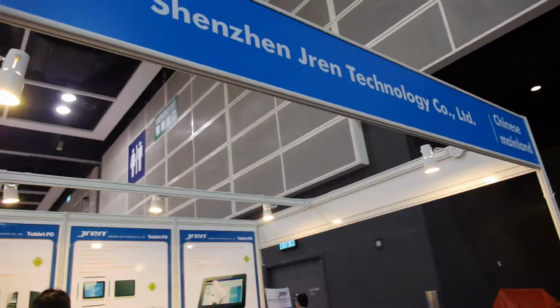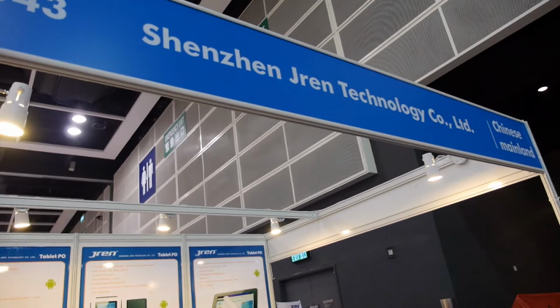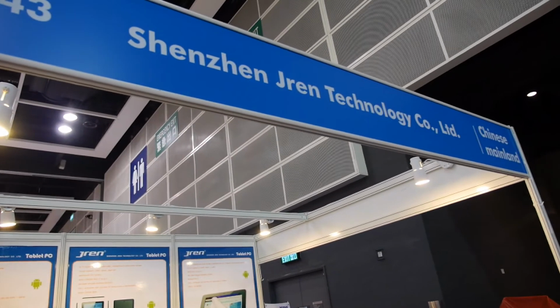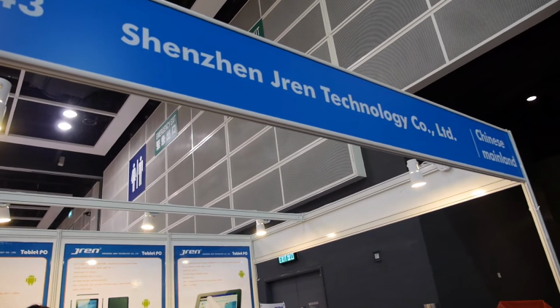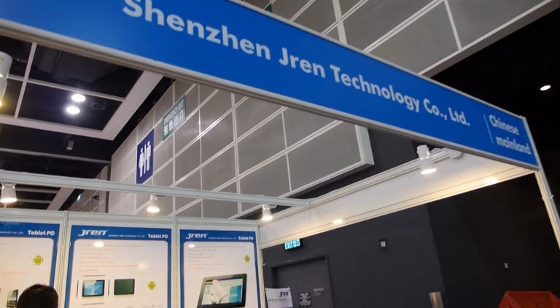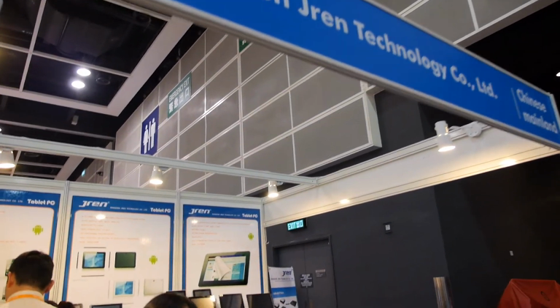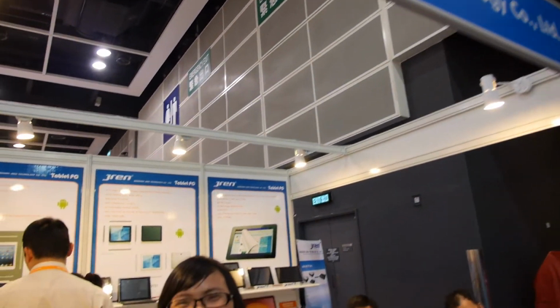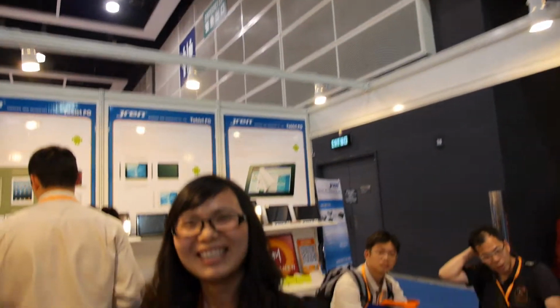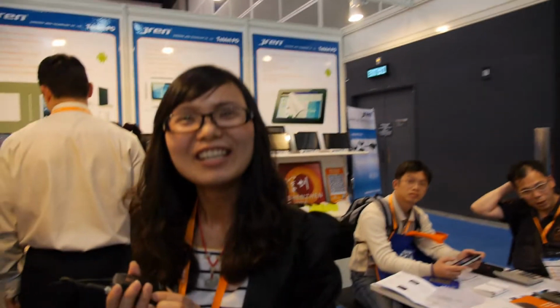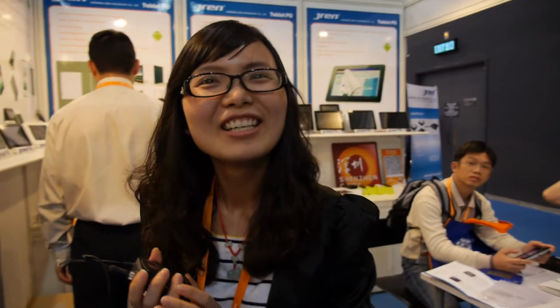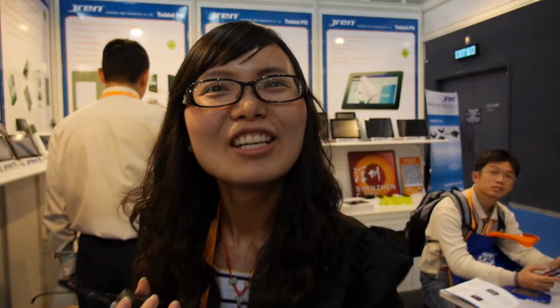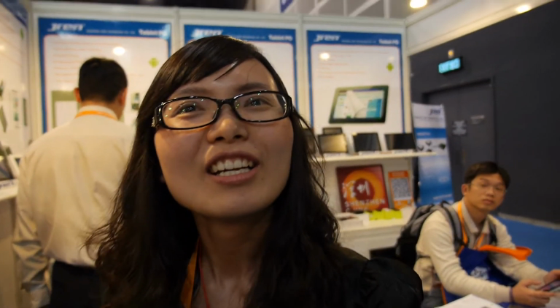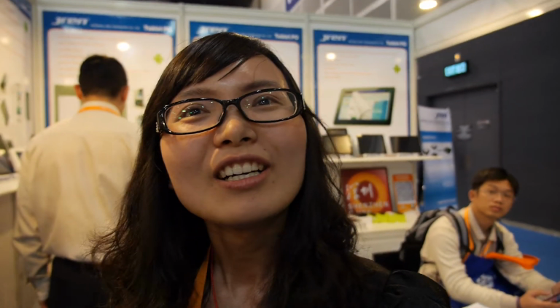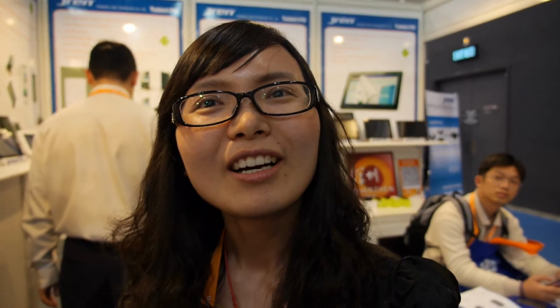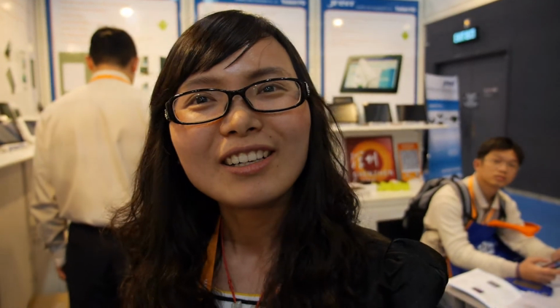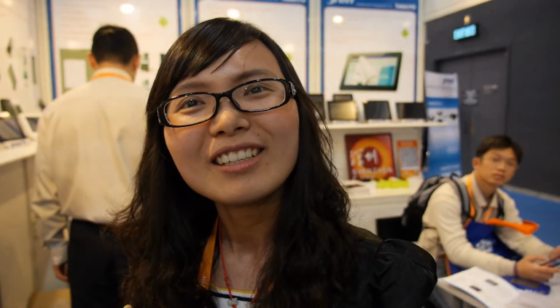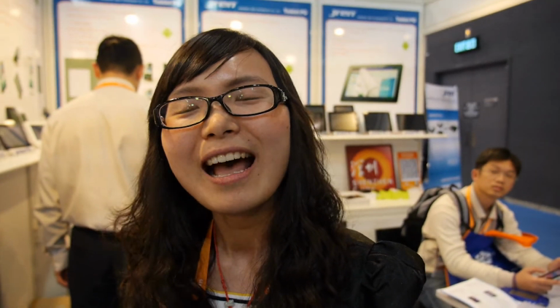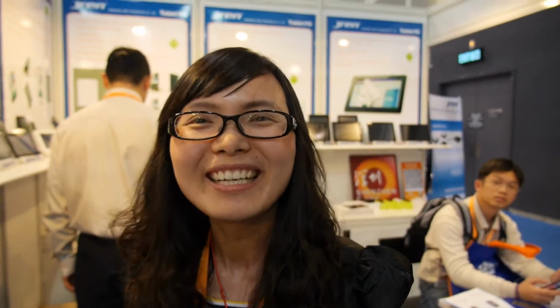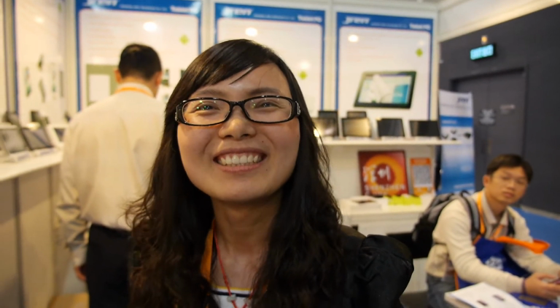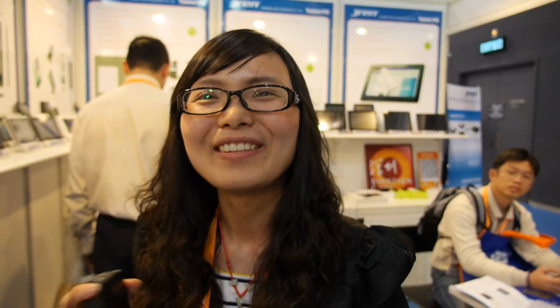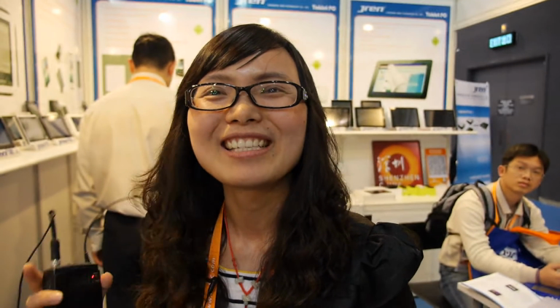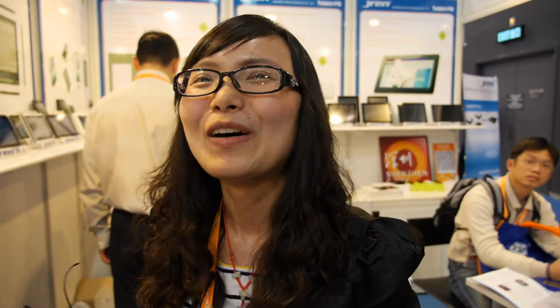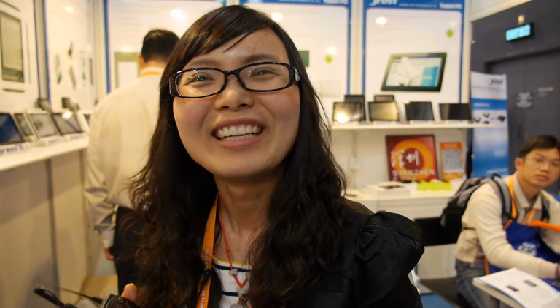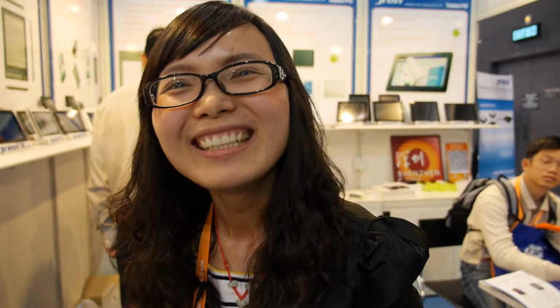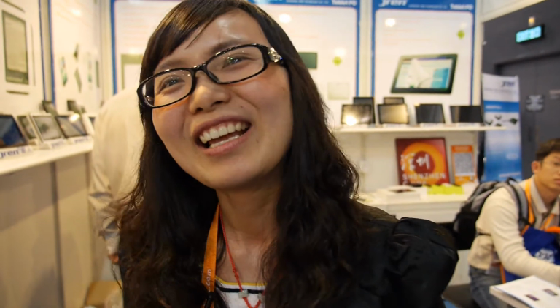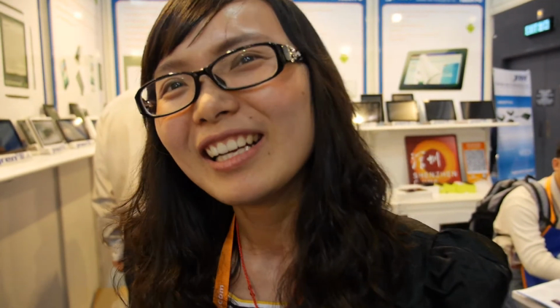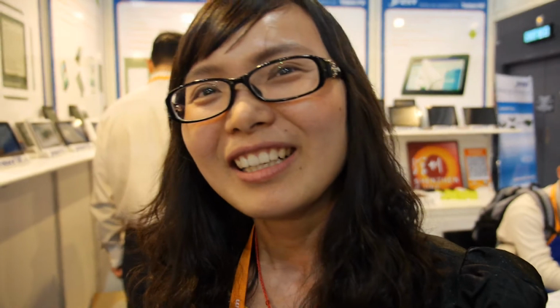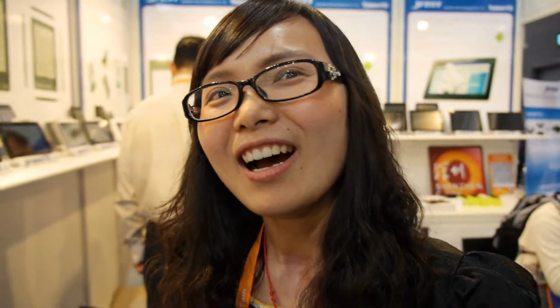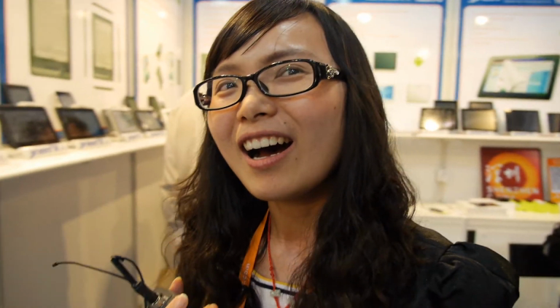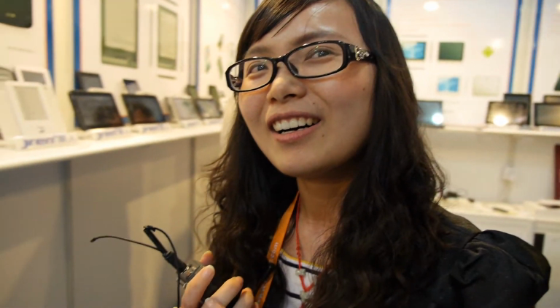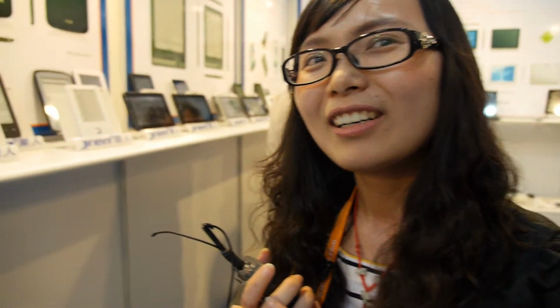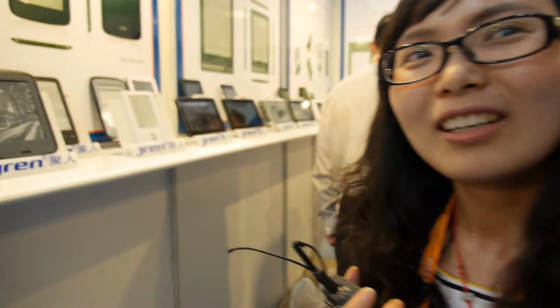Hi. So we're here at the Shenzhen GE RAN Technology. So who are you? I'm Nicole. So what are you showing here? What are the different products you have?